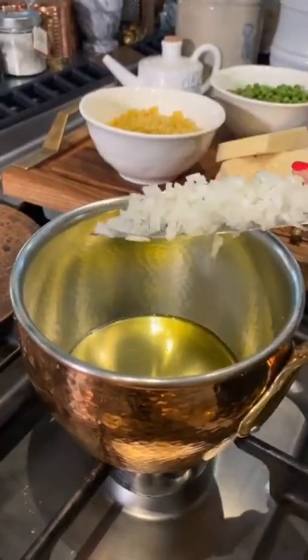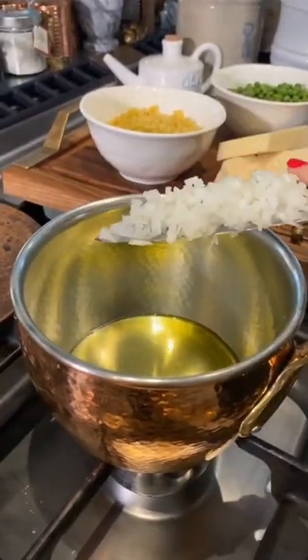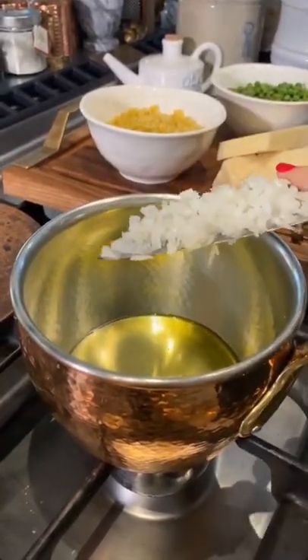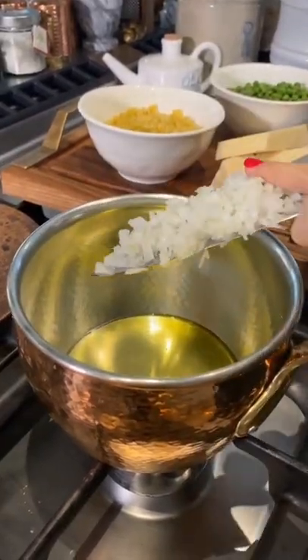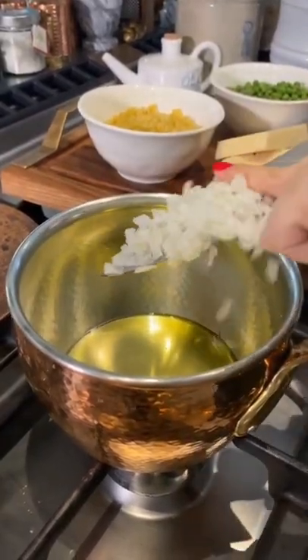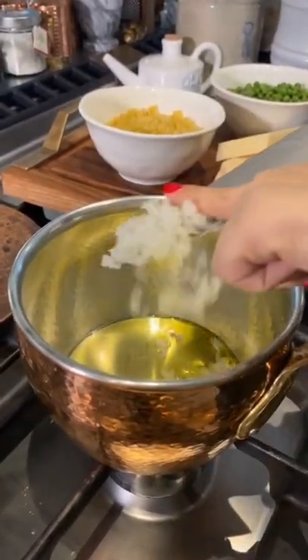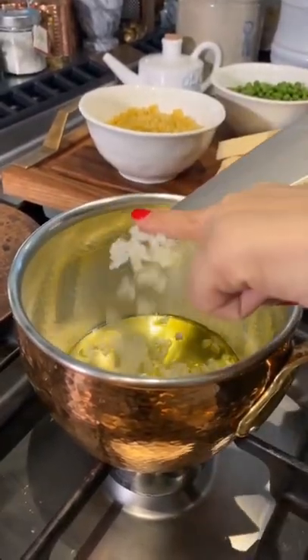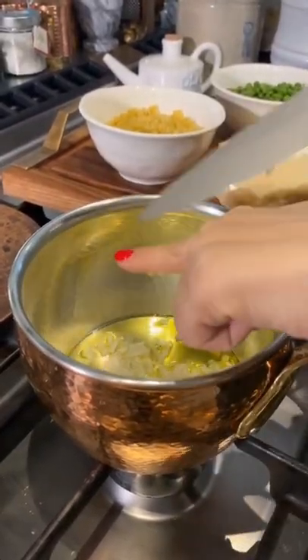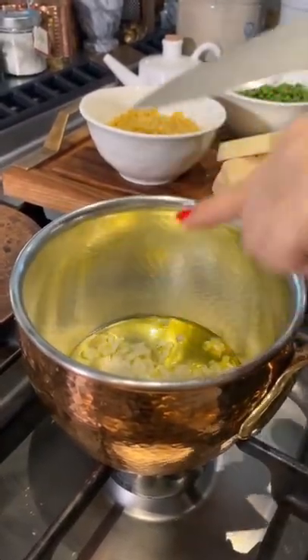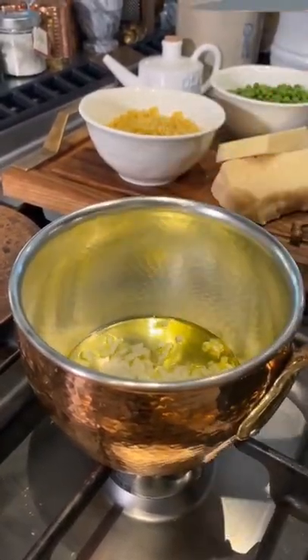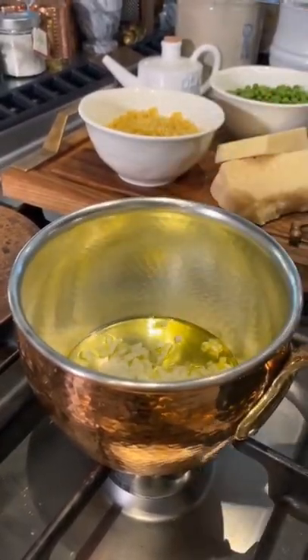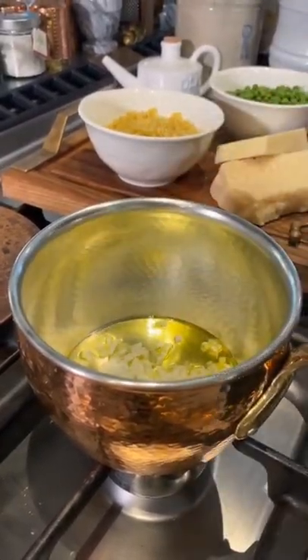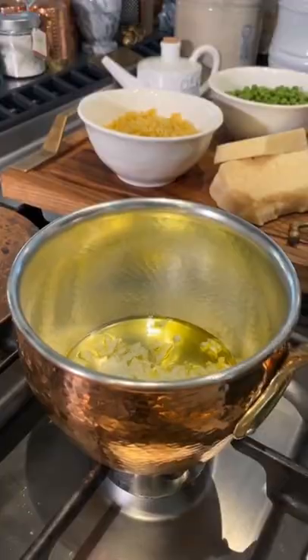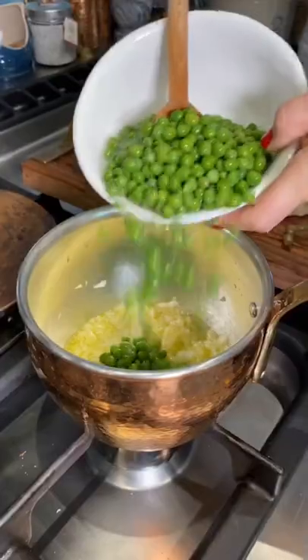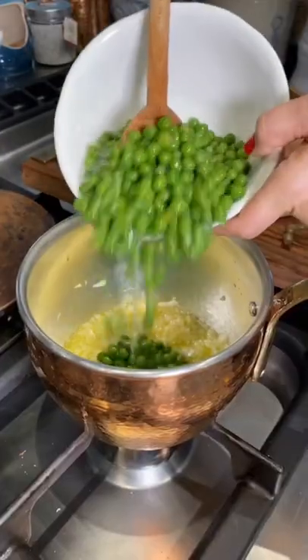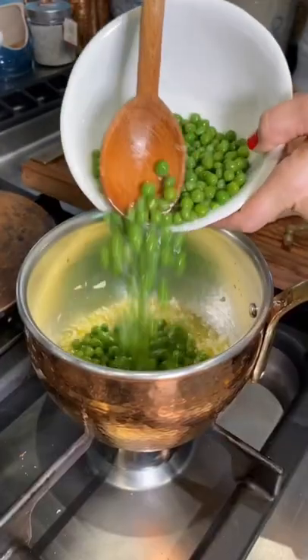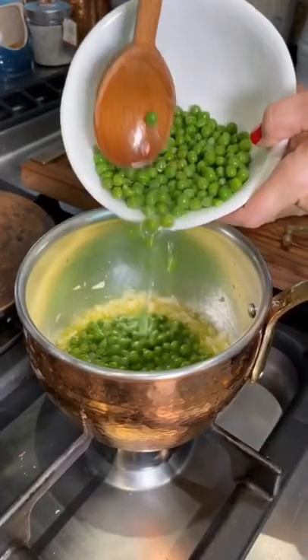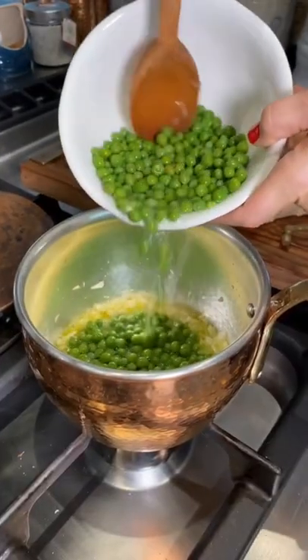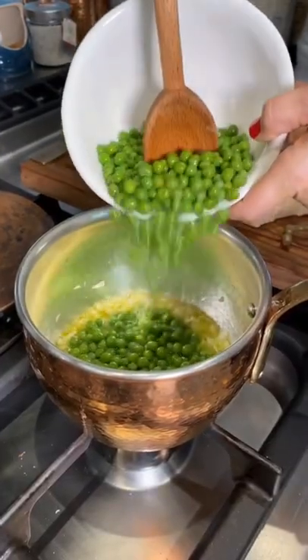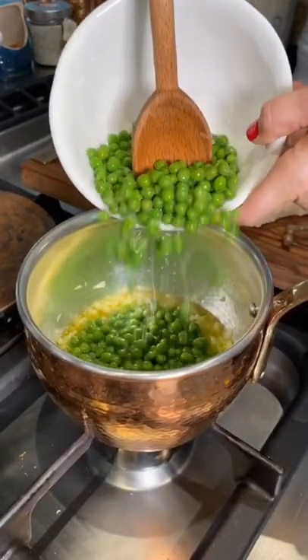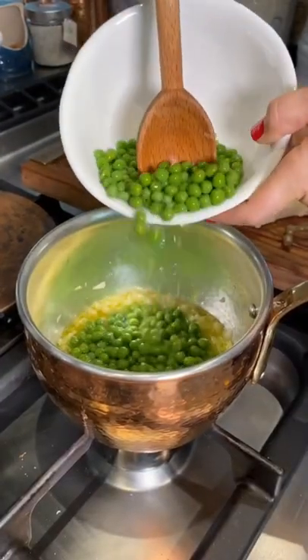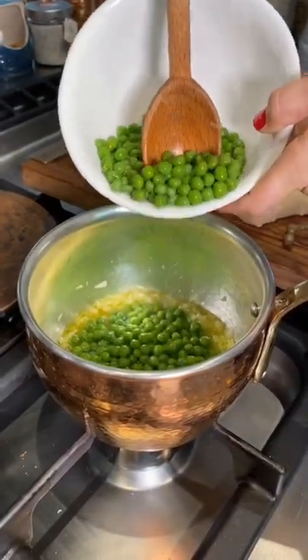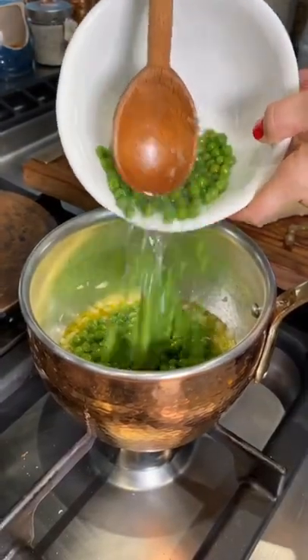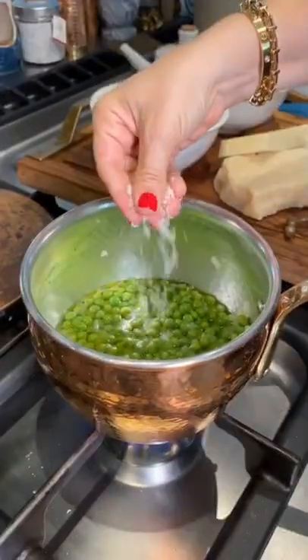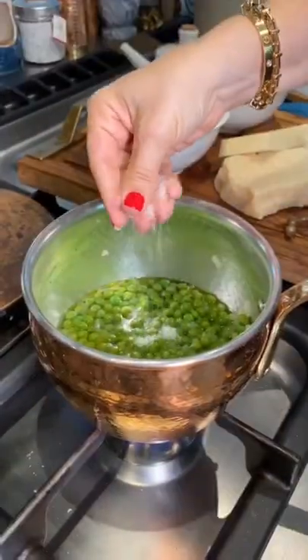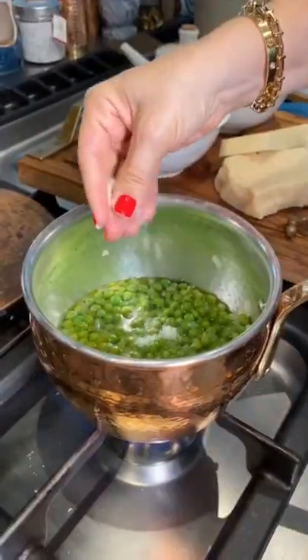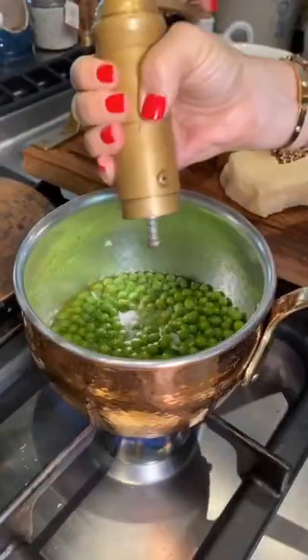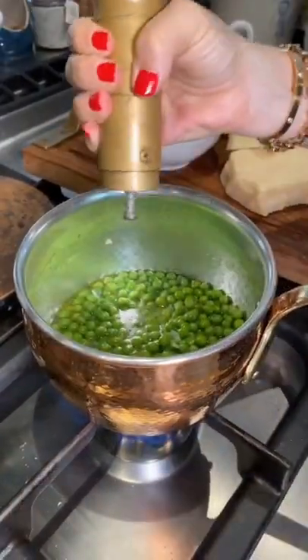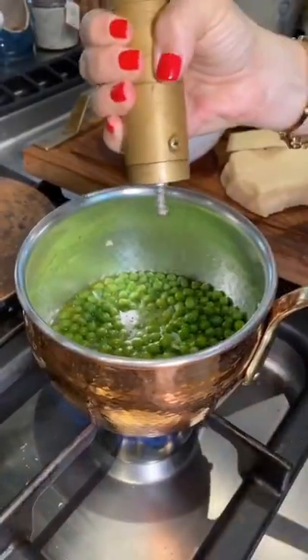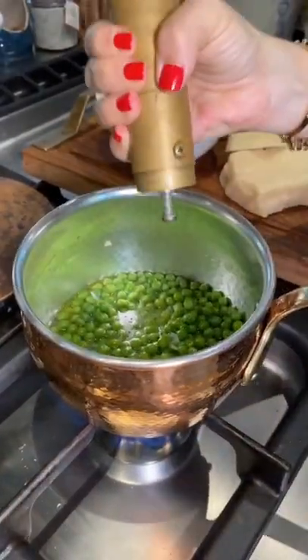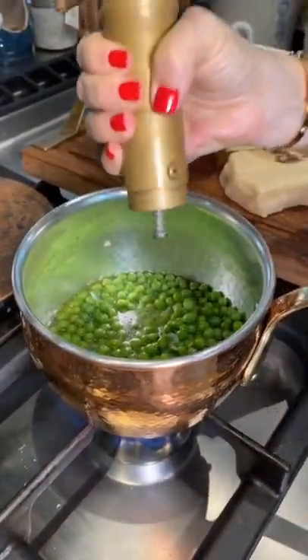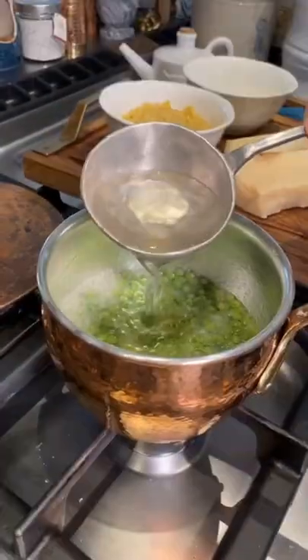First, I stir fry white onions in extra virgin olive oil and then add green peas. A pinch of salt, a scrunch of pepper and some hot water.